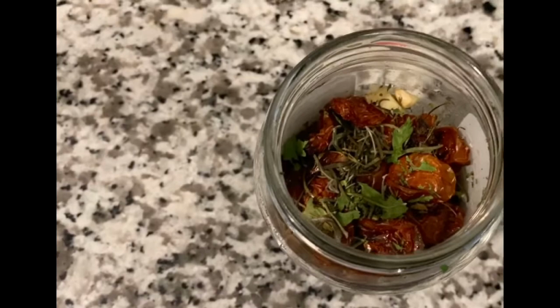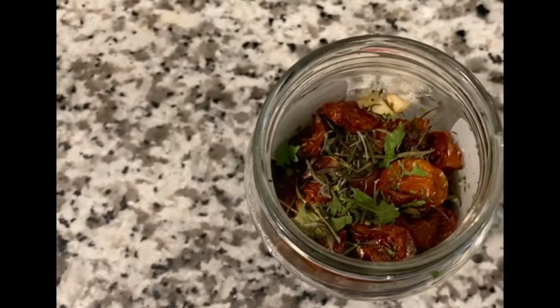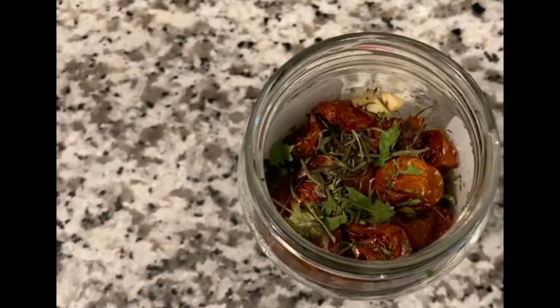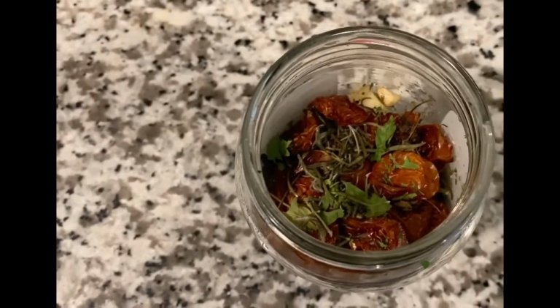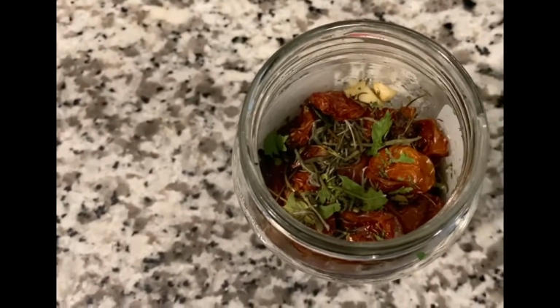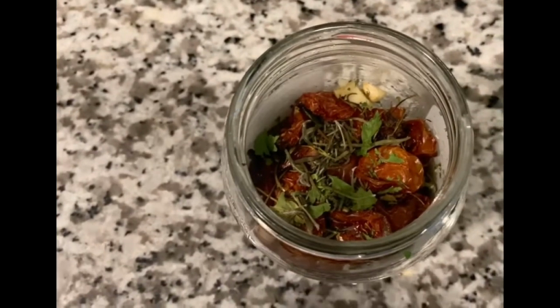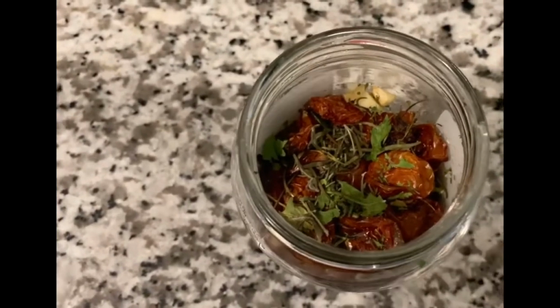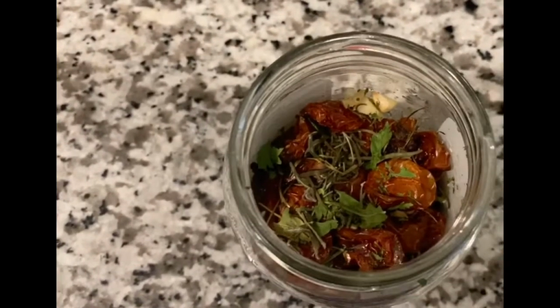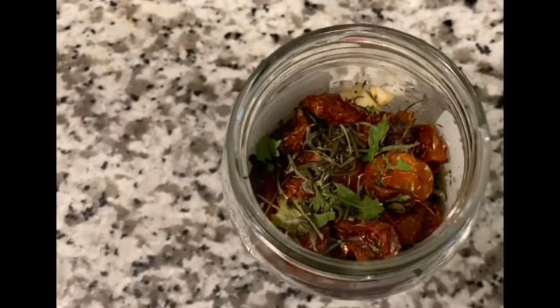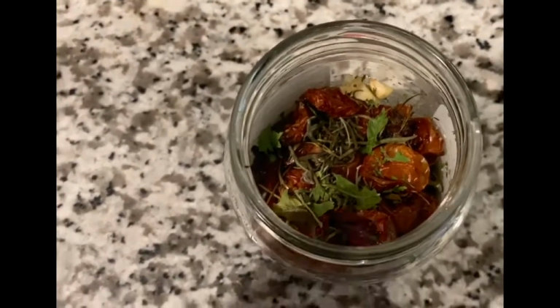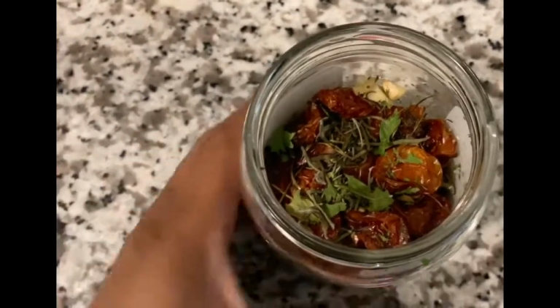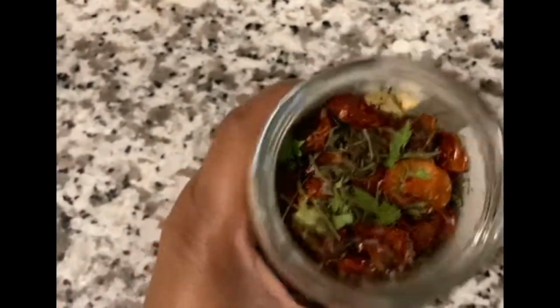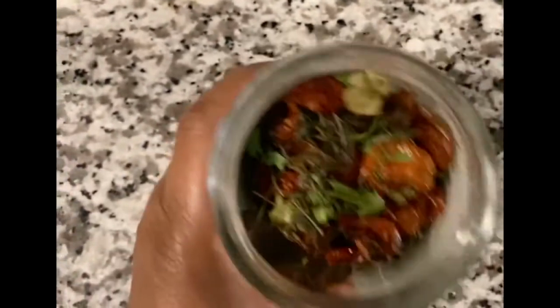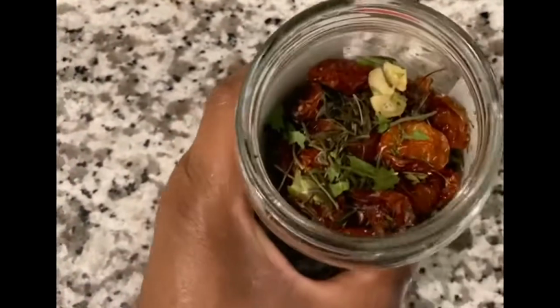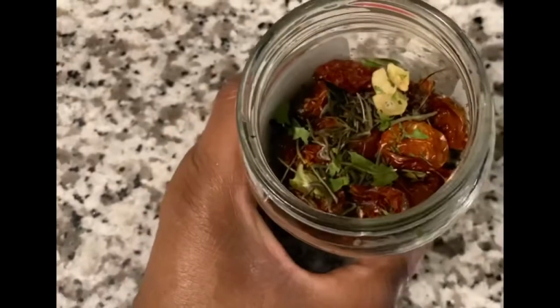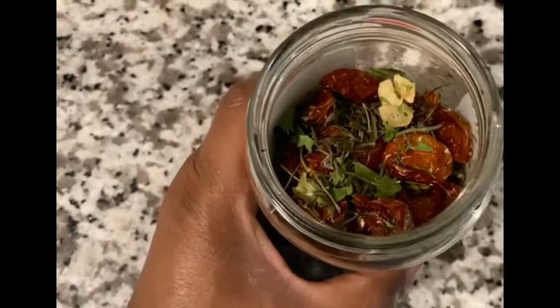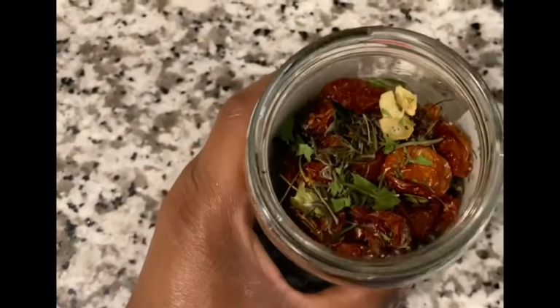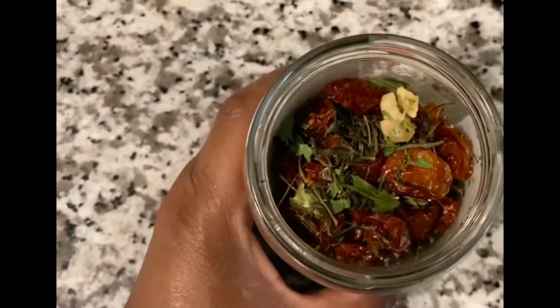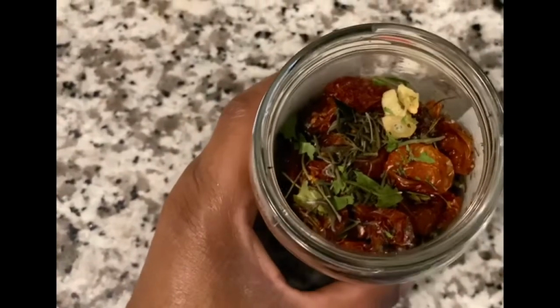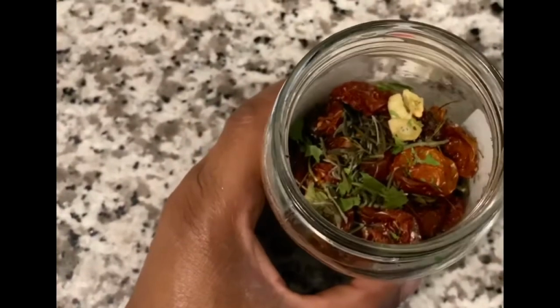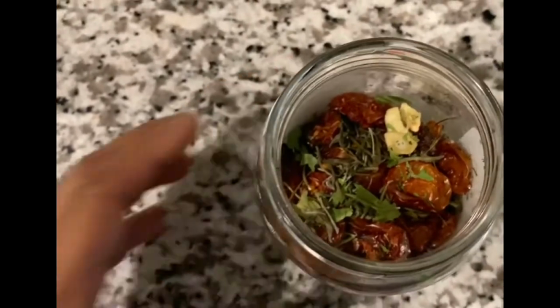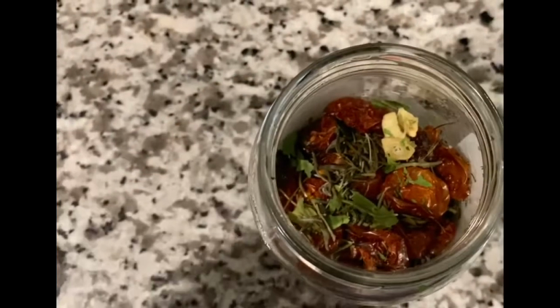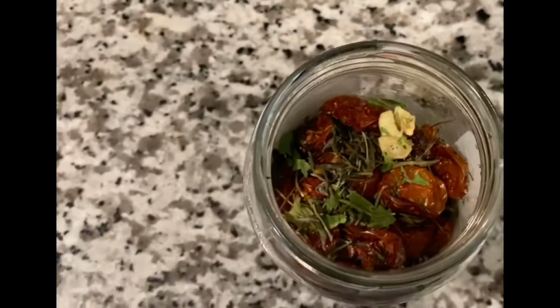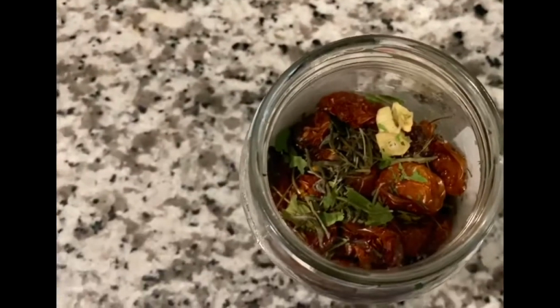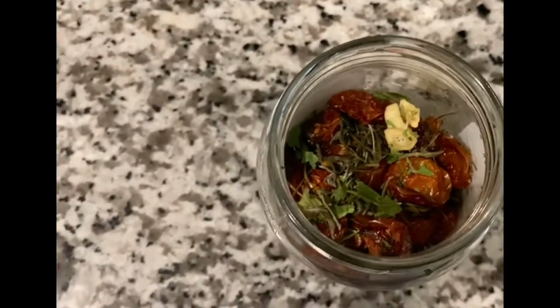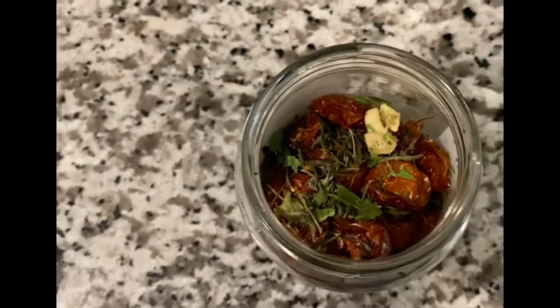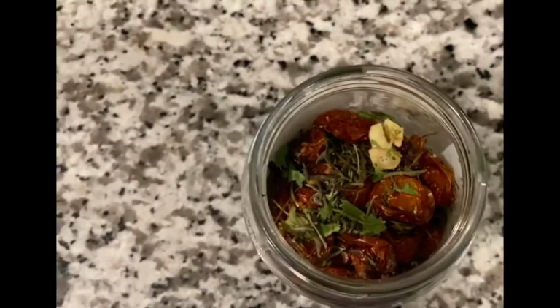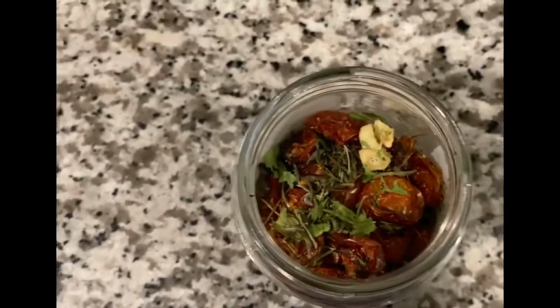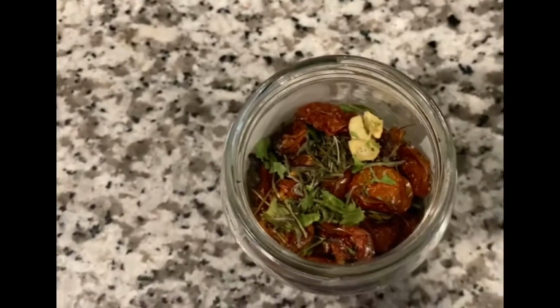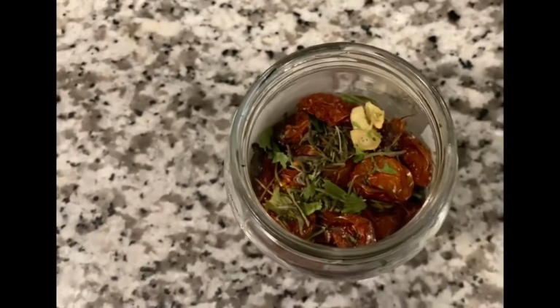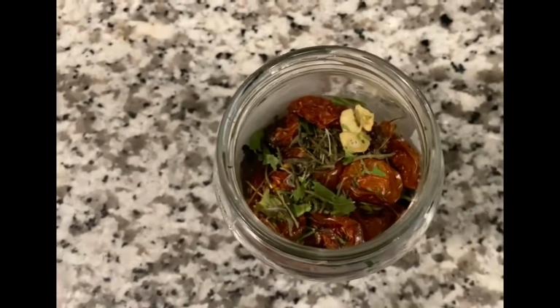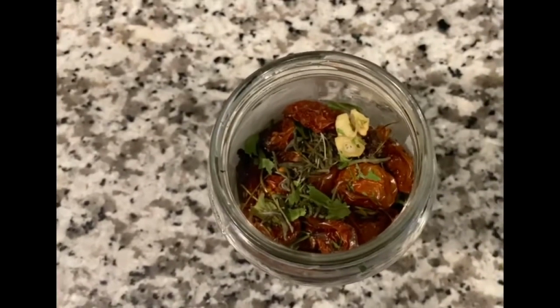In a day or so, we will try it and see how it turned out. This is my first time making sun-dried tomatoes, but I'm sure it's going to be amazing.